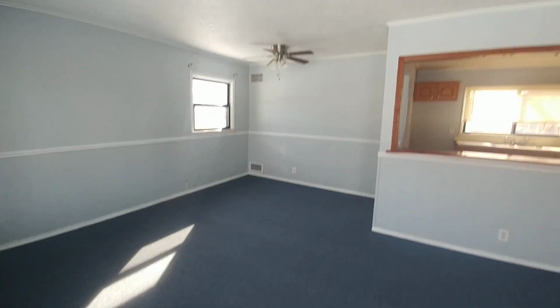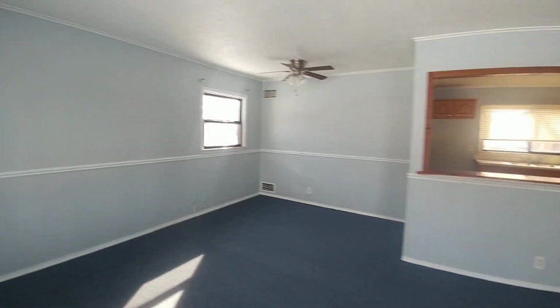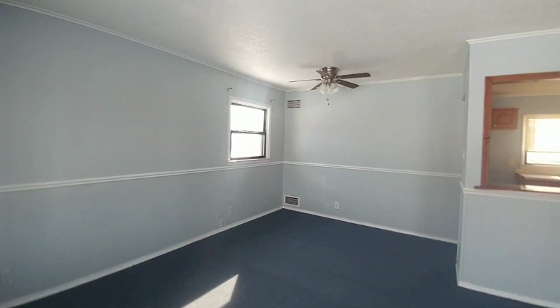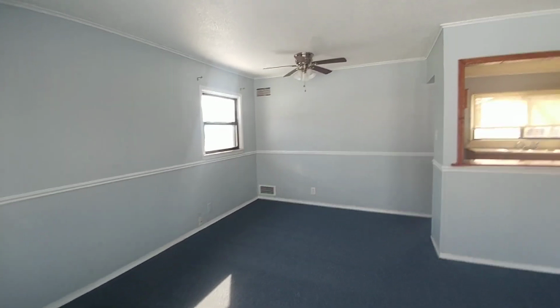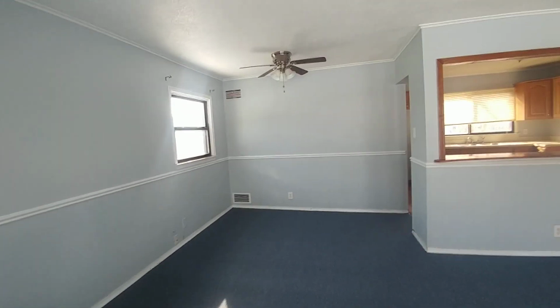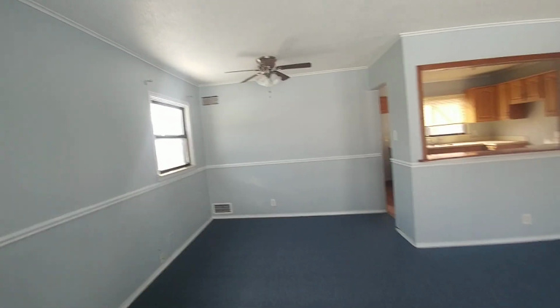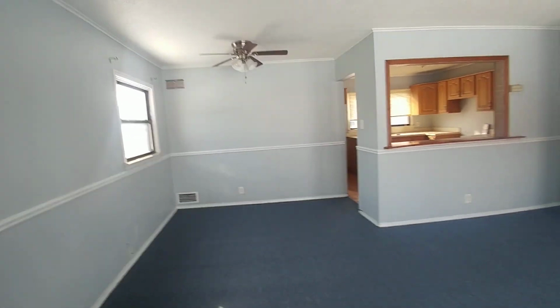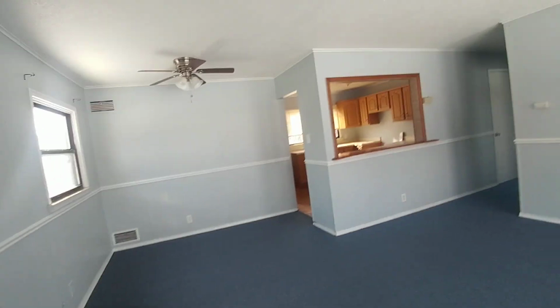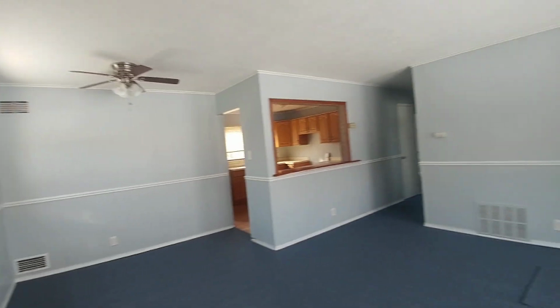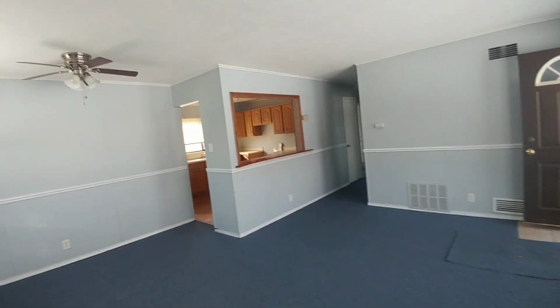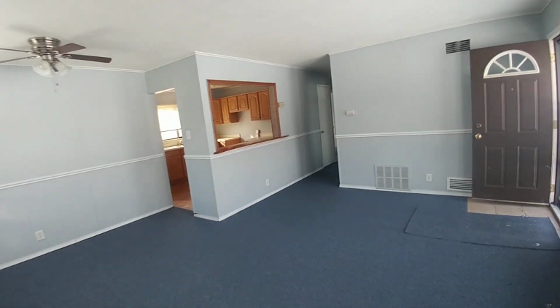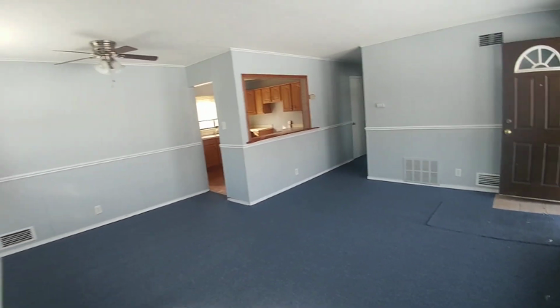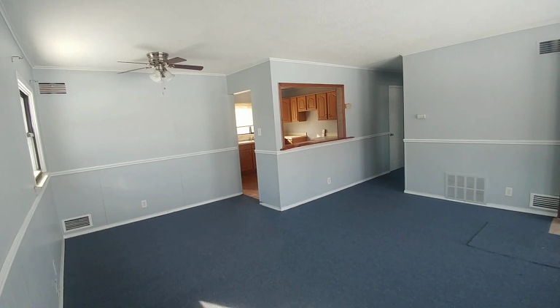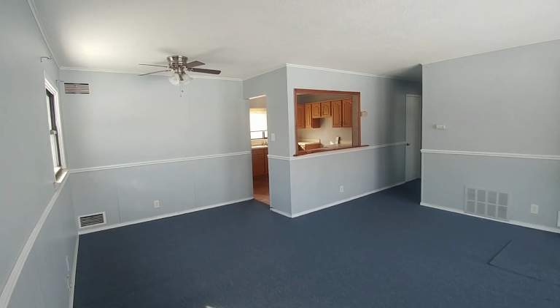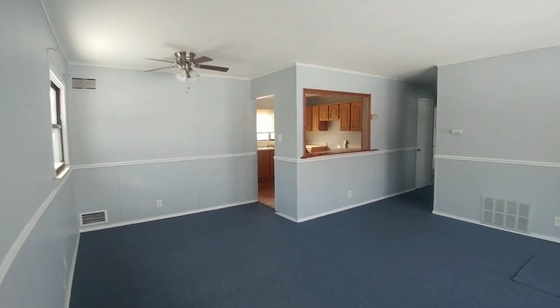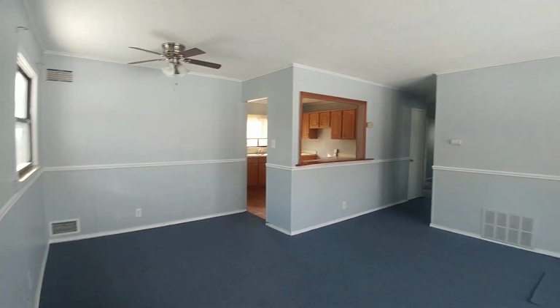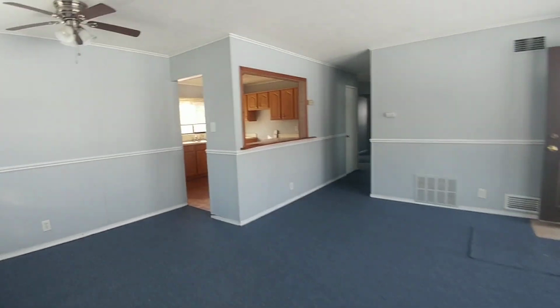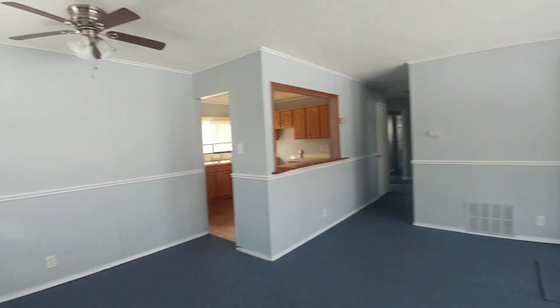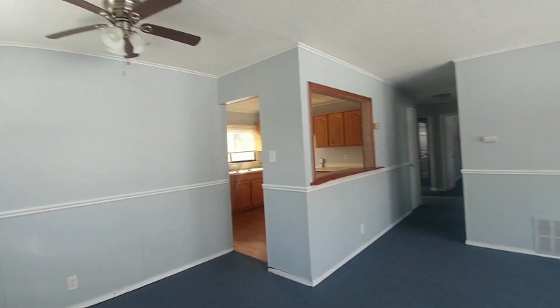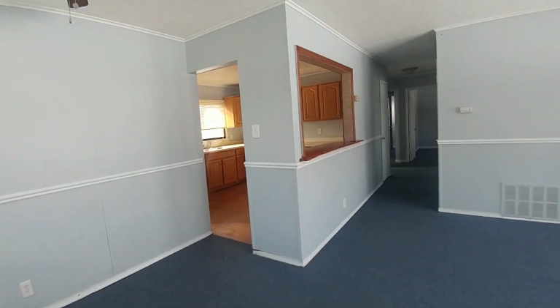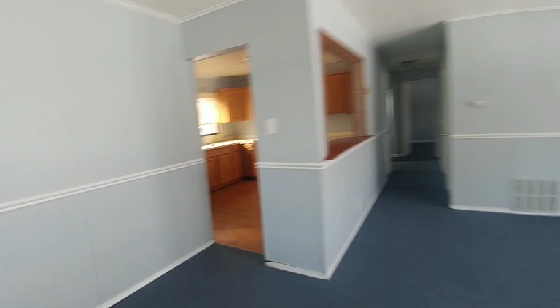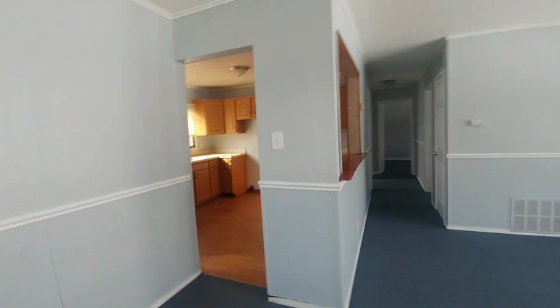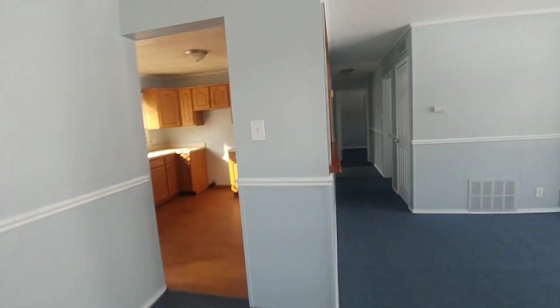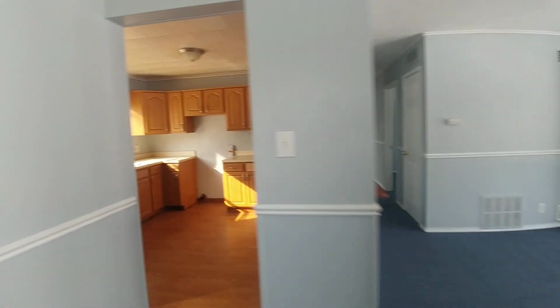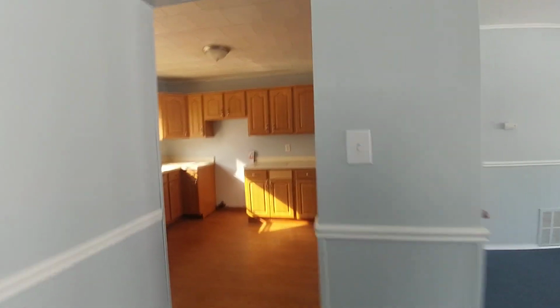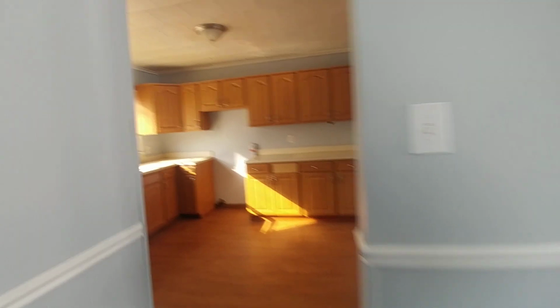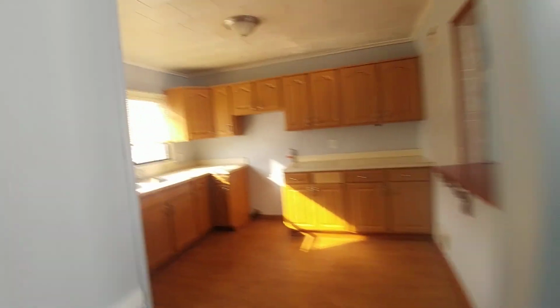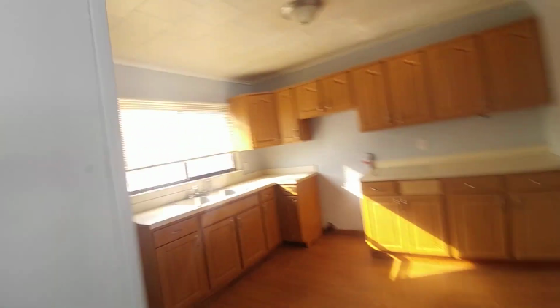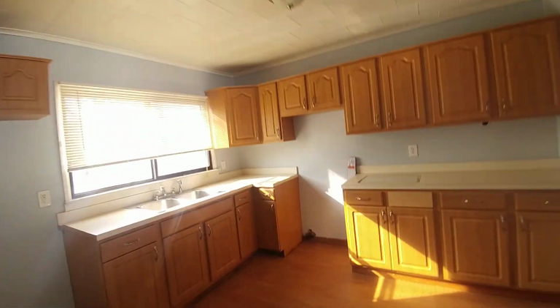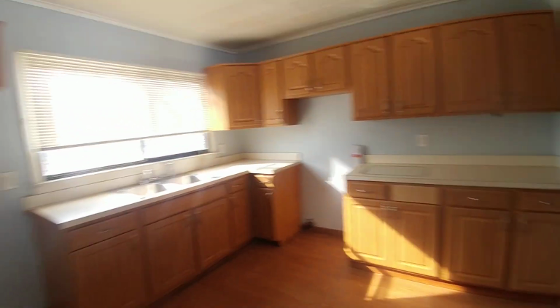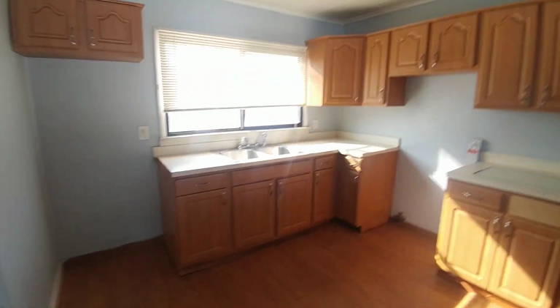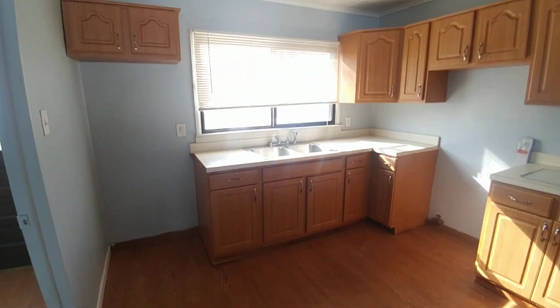This is our living room and dining space. Brand new carpet. And our kitchen area.